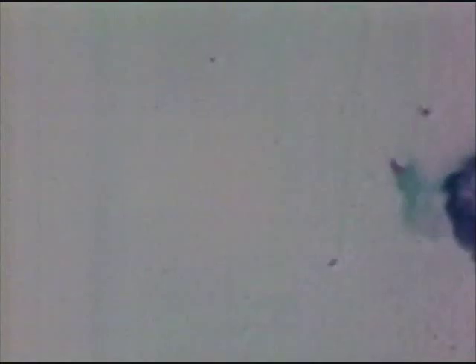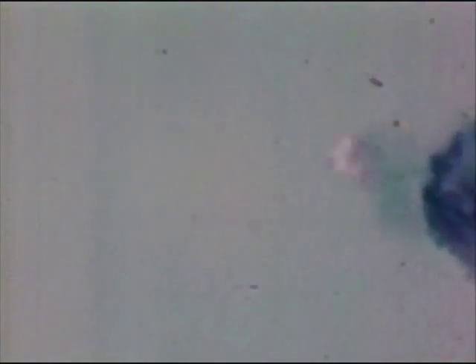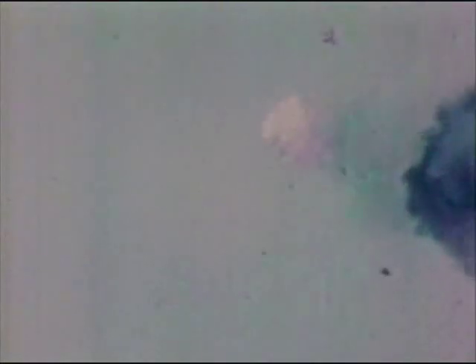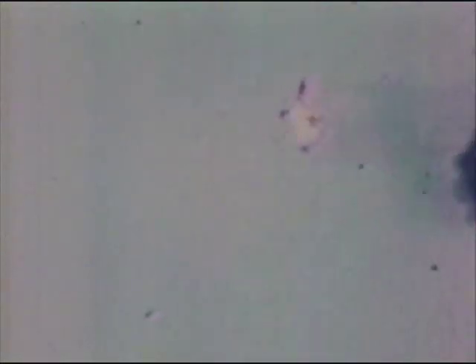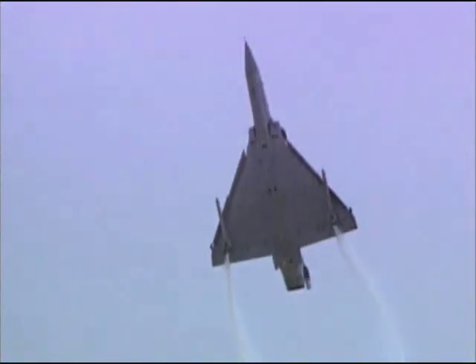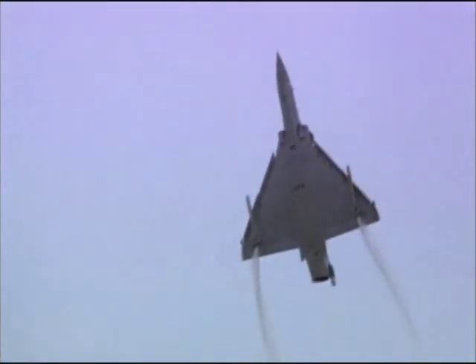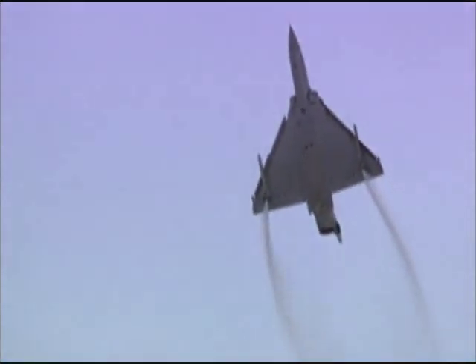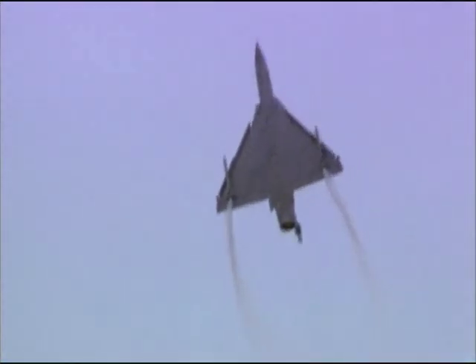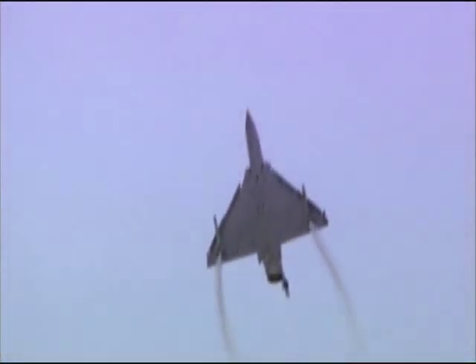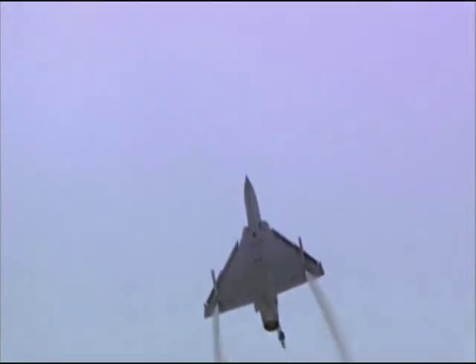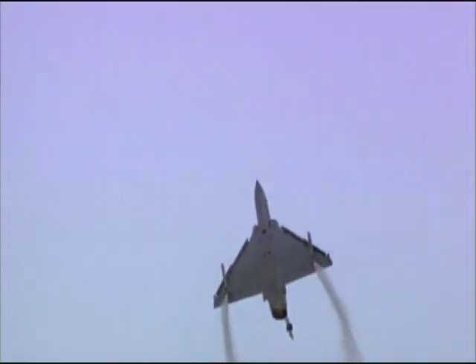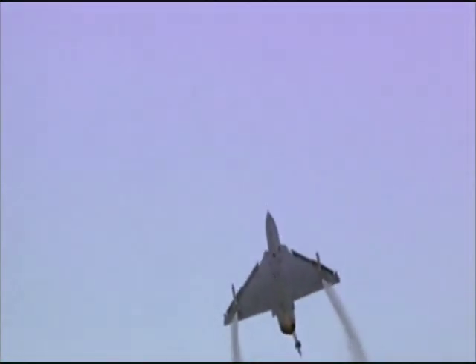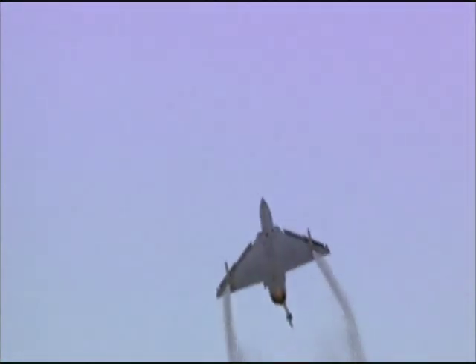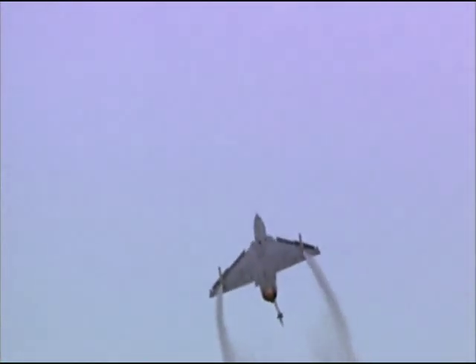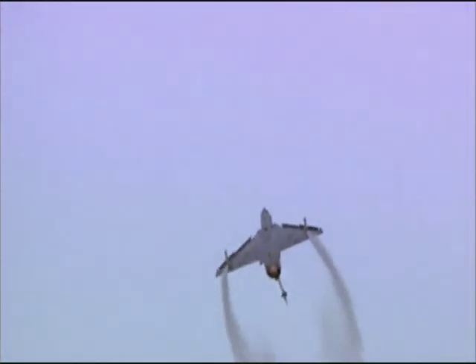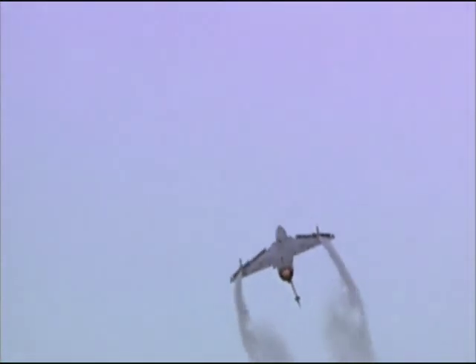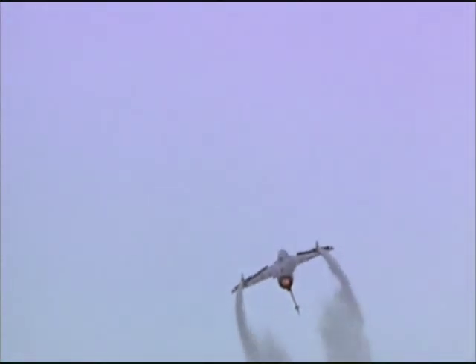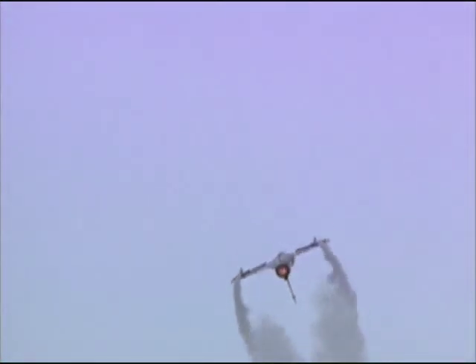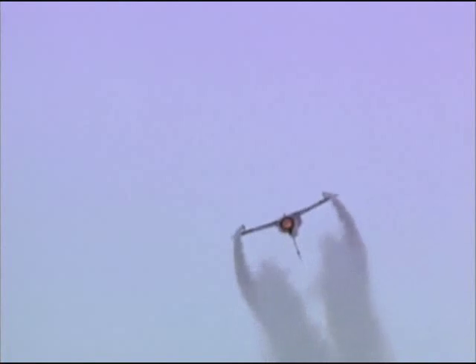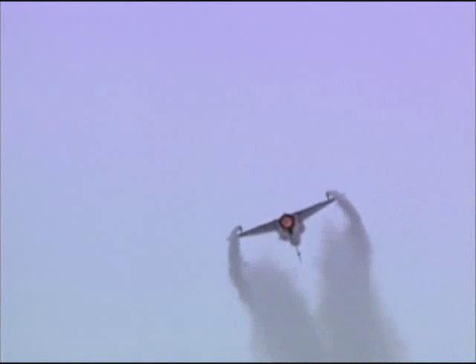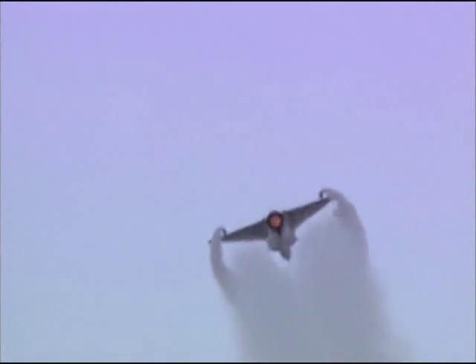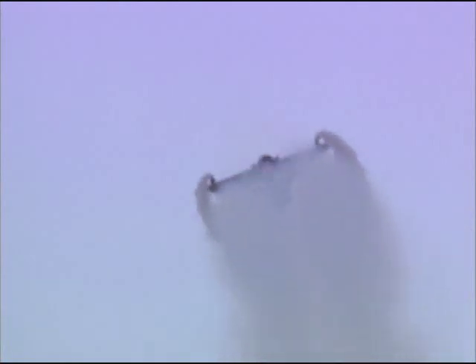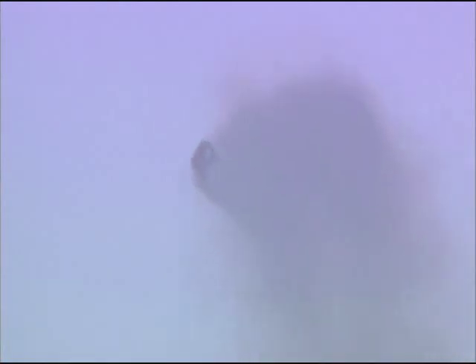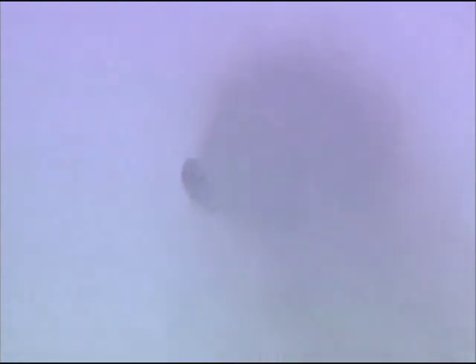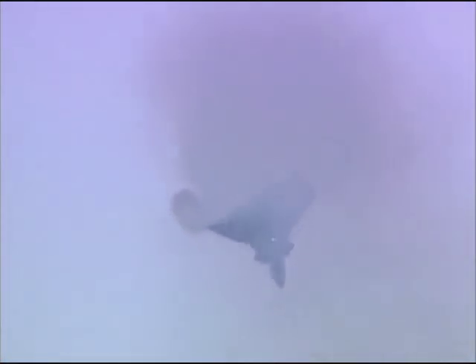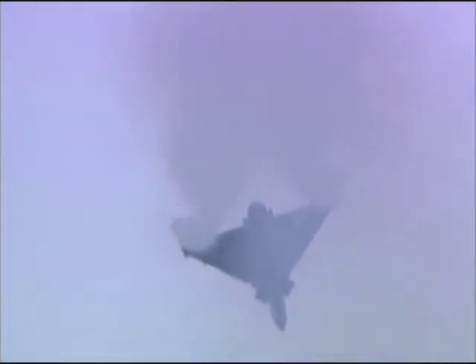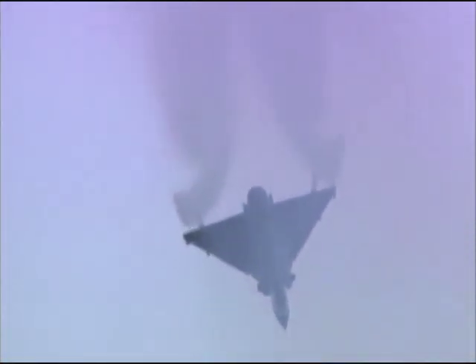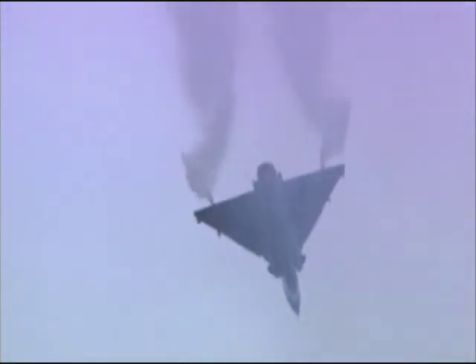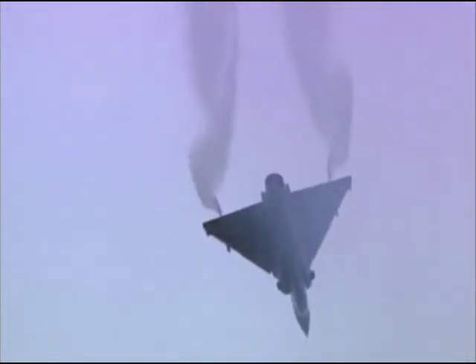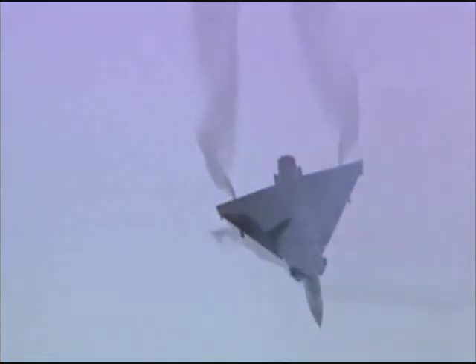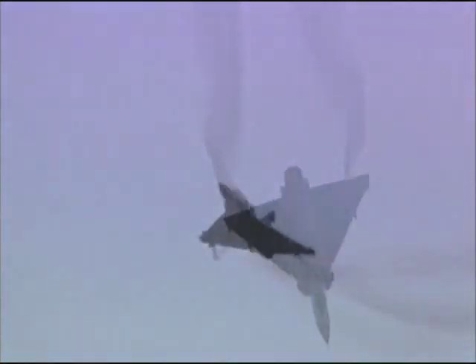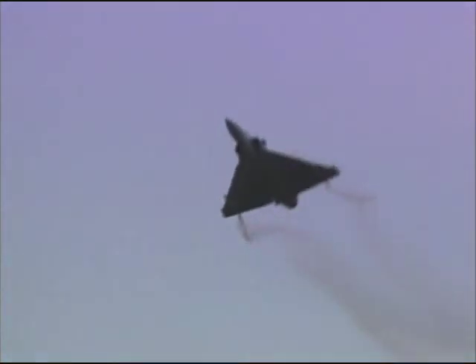Using fly-by-wire controls, the pilot can maneuver the plane to its full potential — a potential sometimes beyond the capacity of the pilot himself.